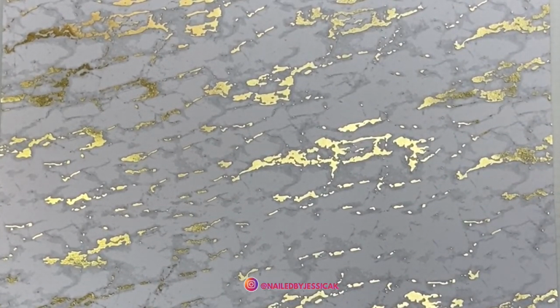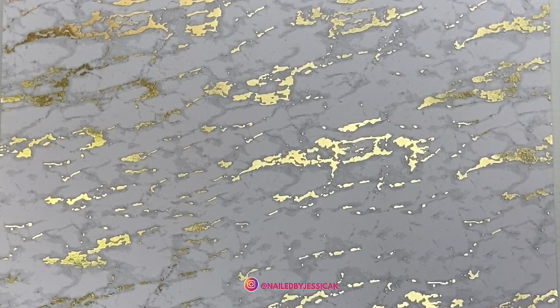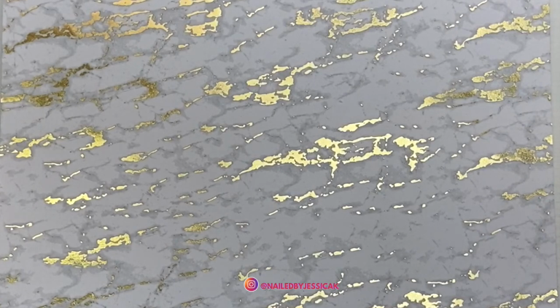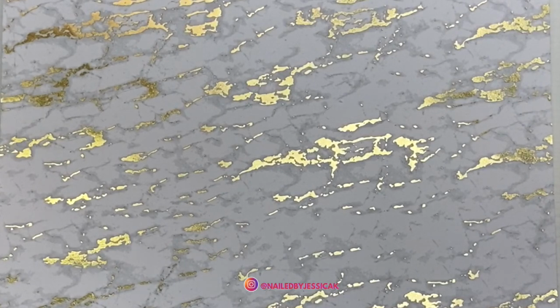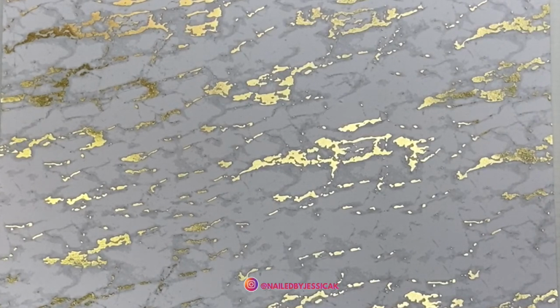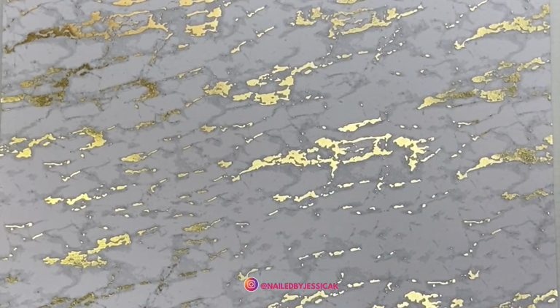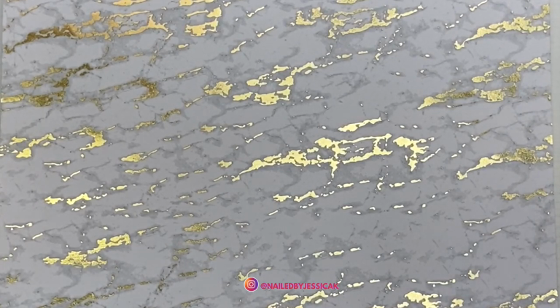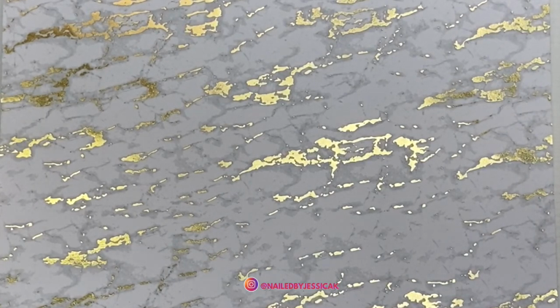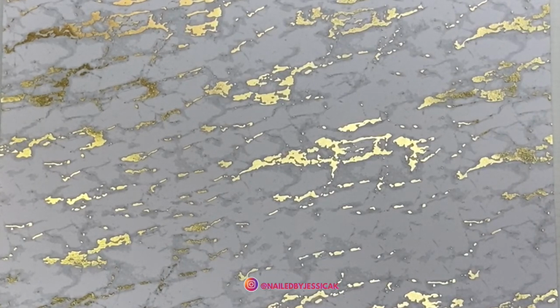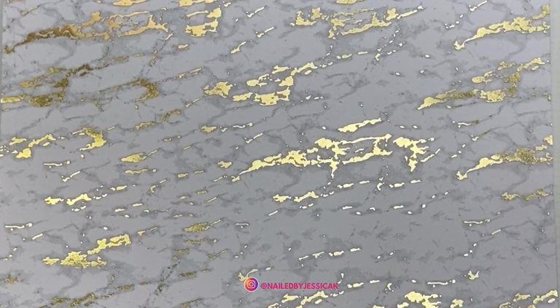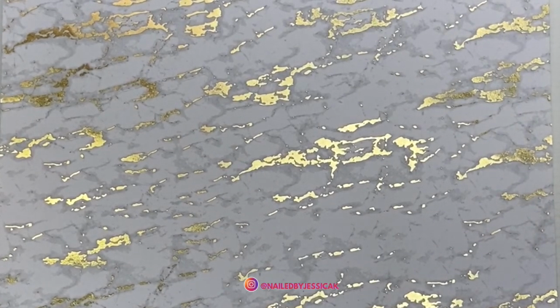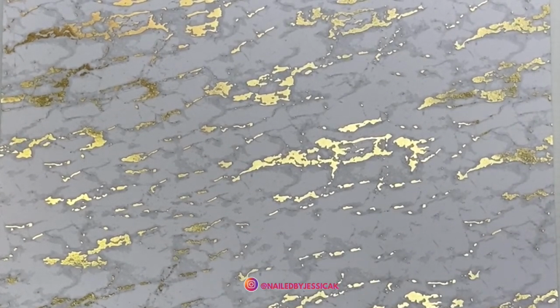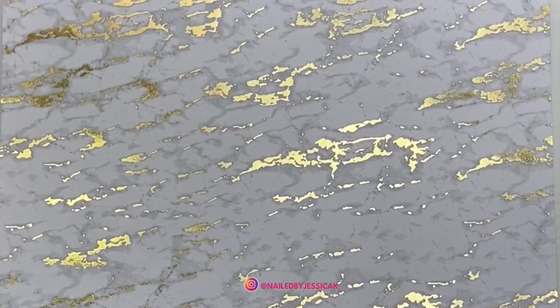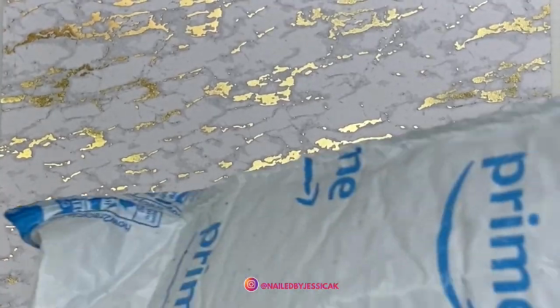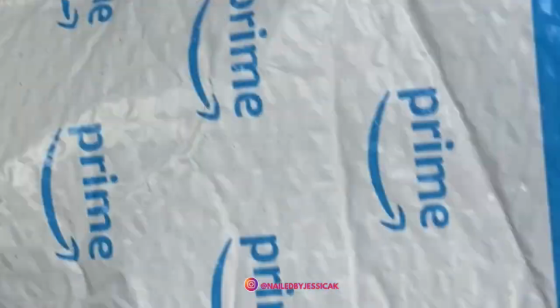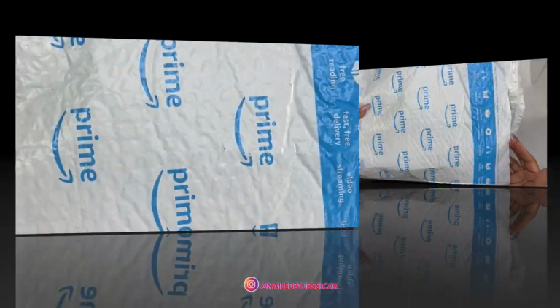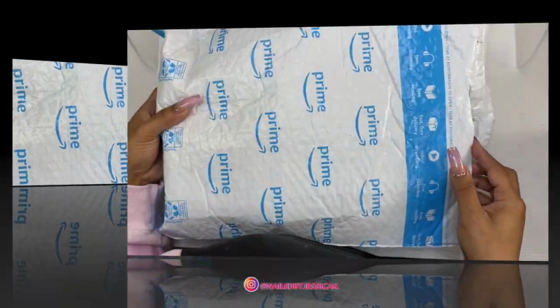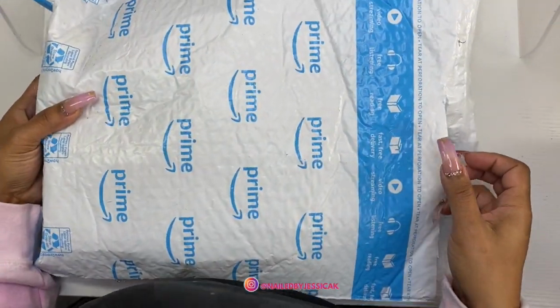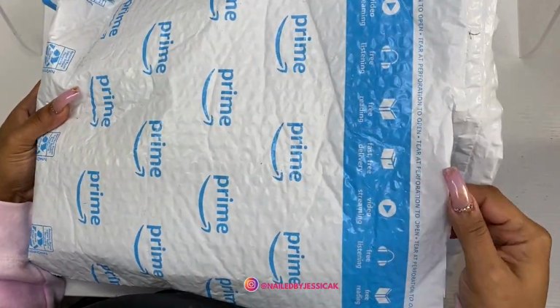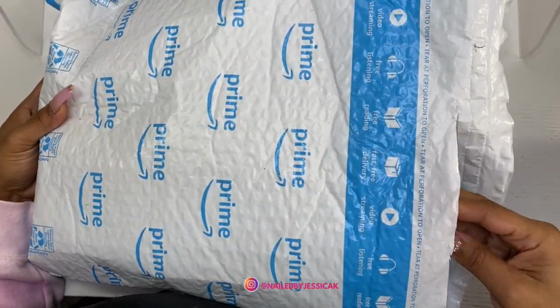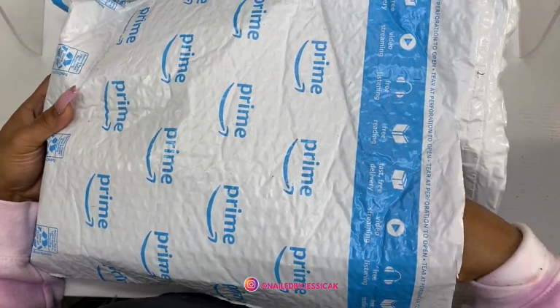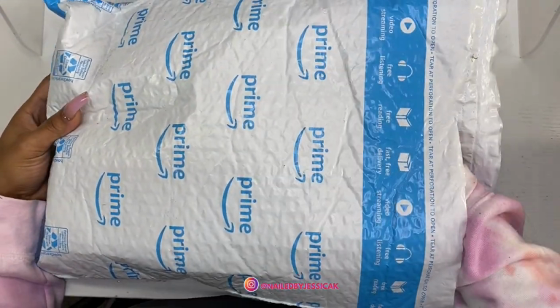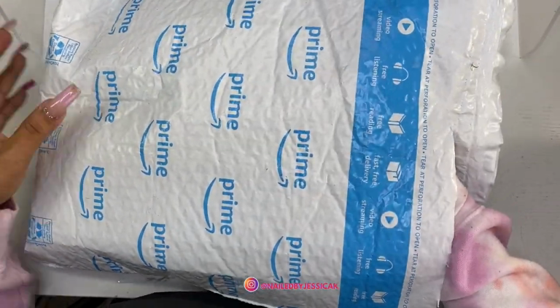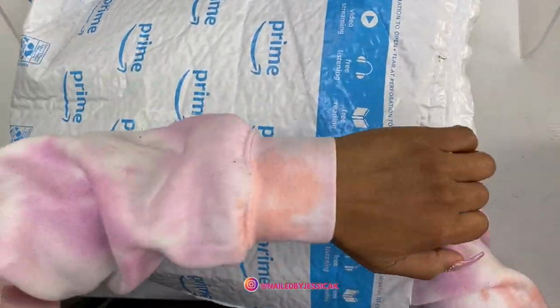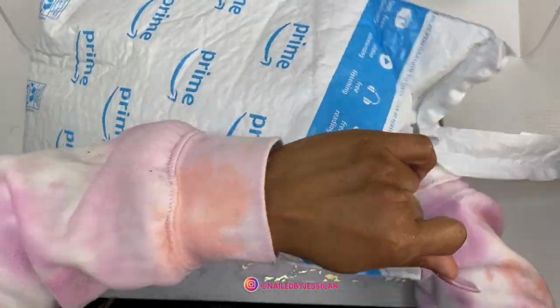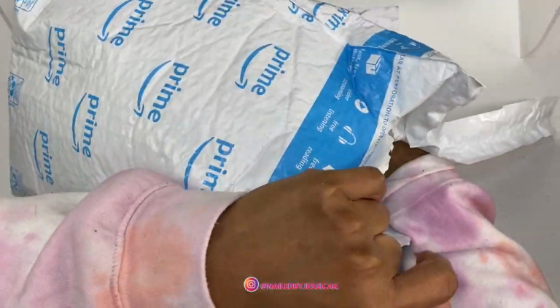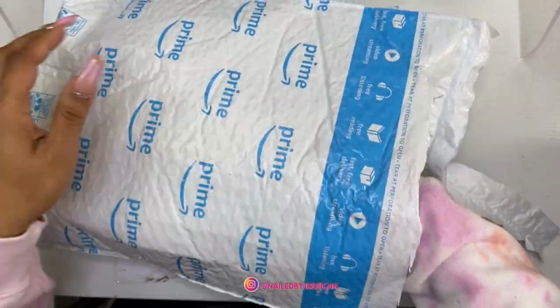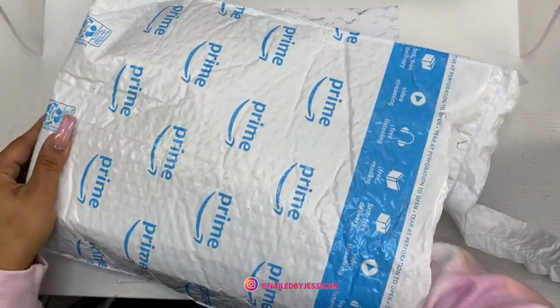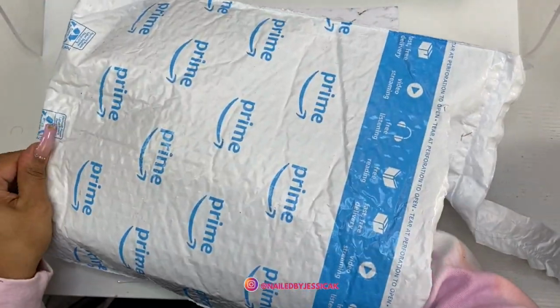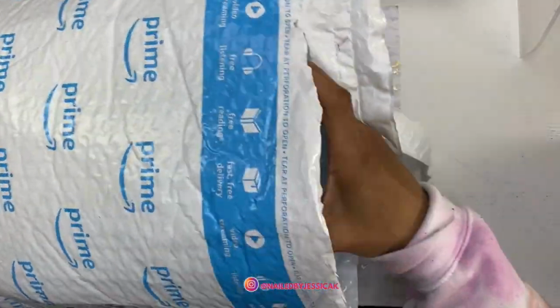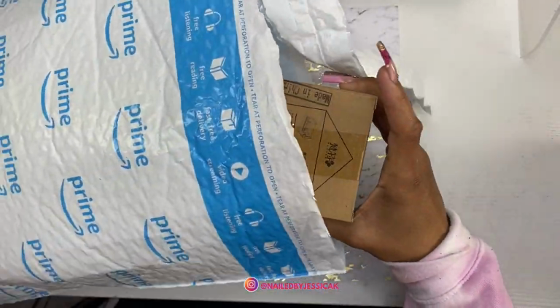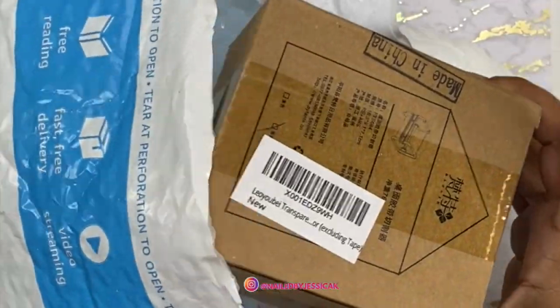So I'm going to start off. Some of these I have already used, but I still put them to the side so I can be sure to share them with you guys.